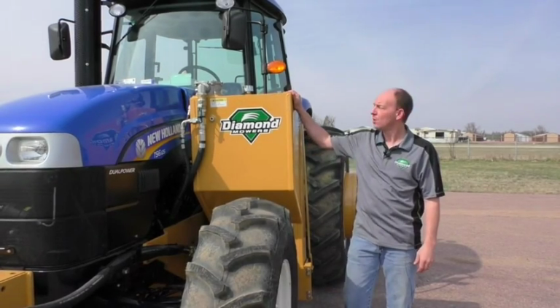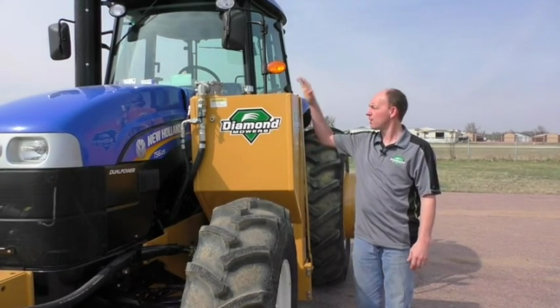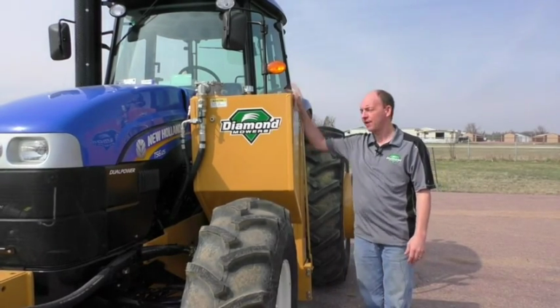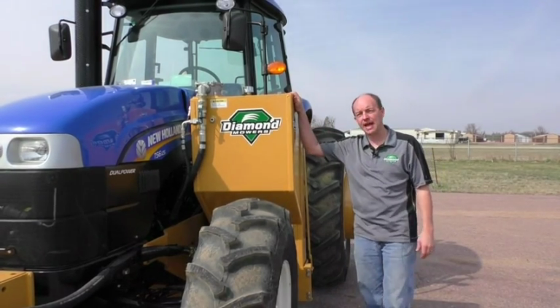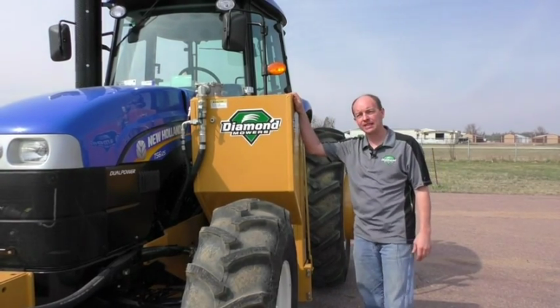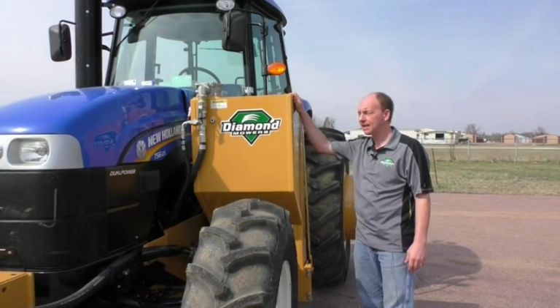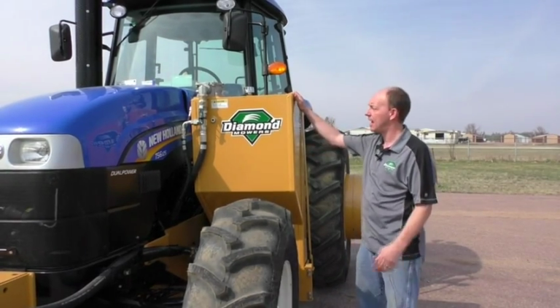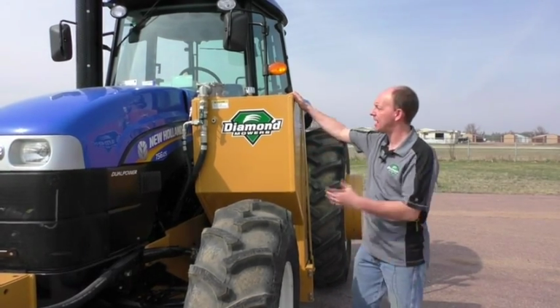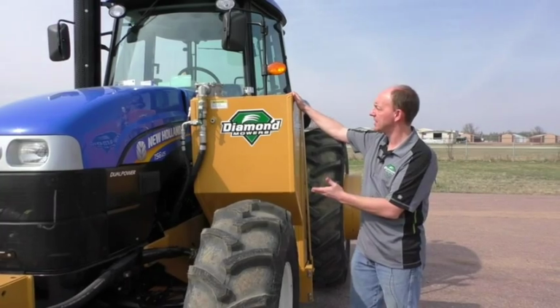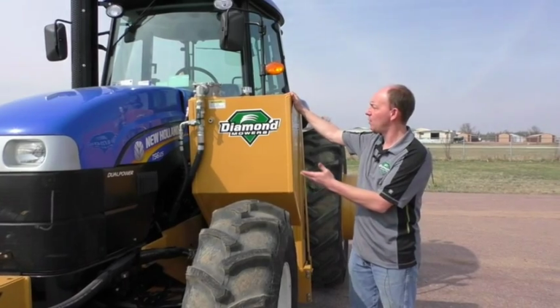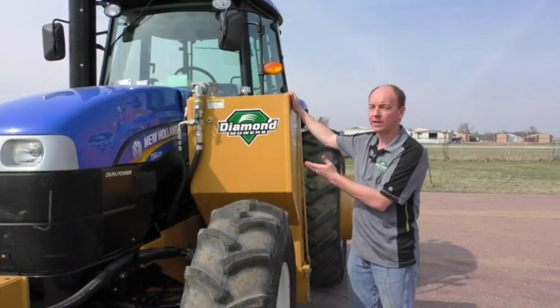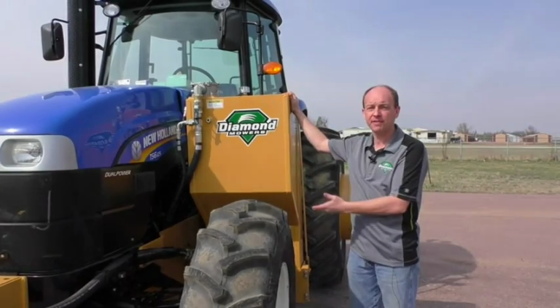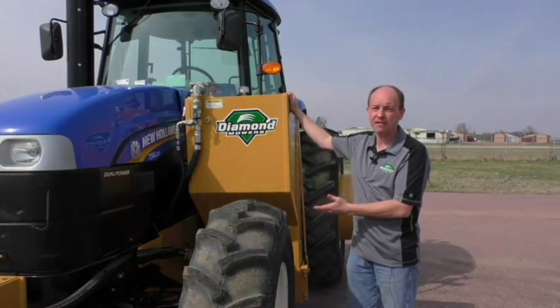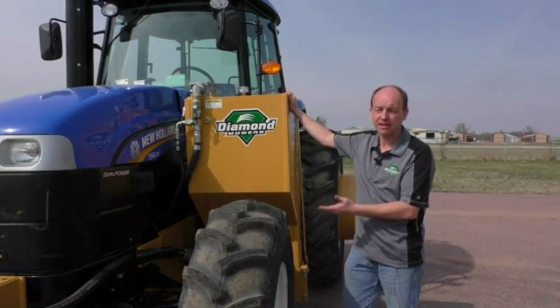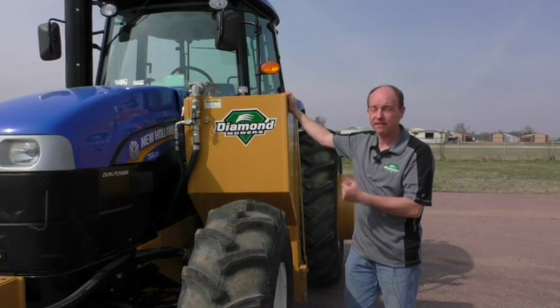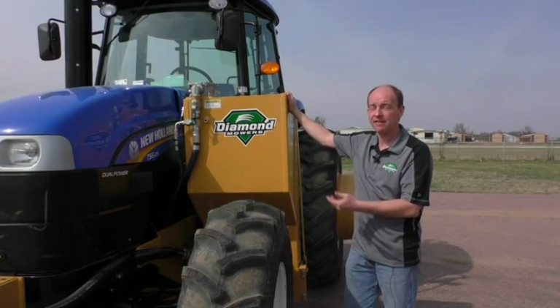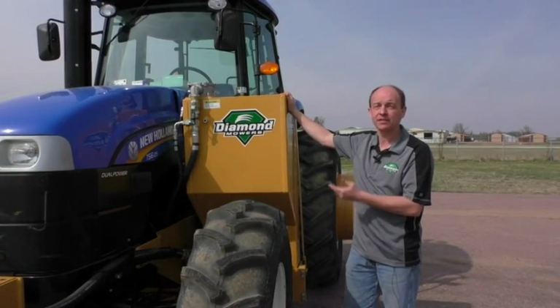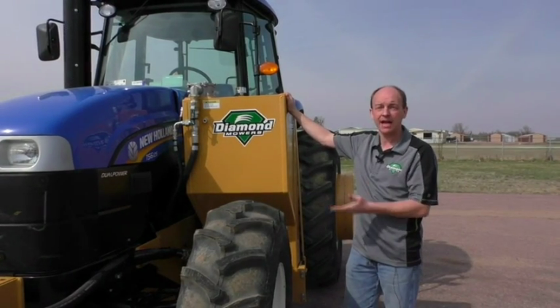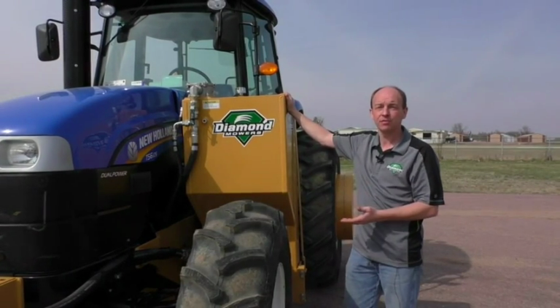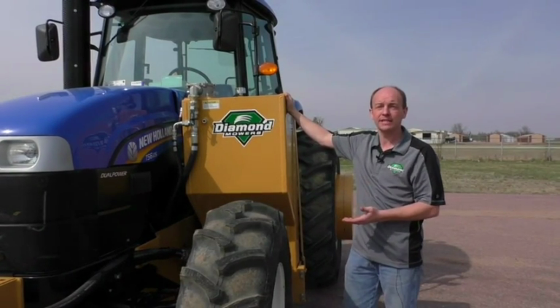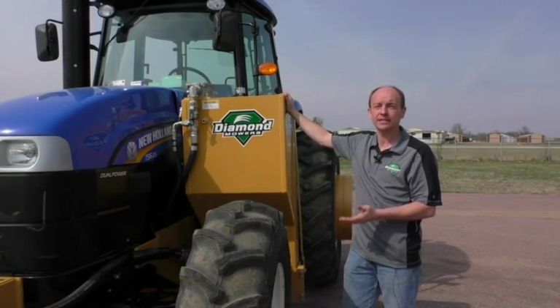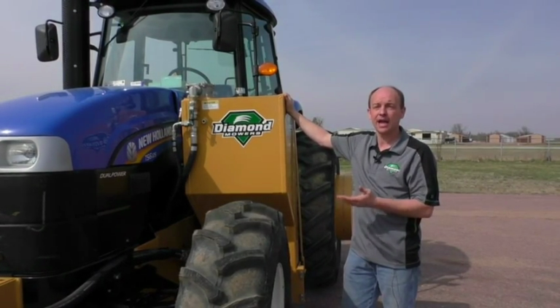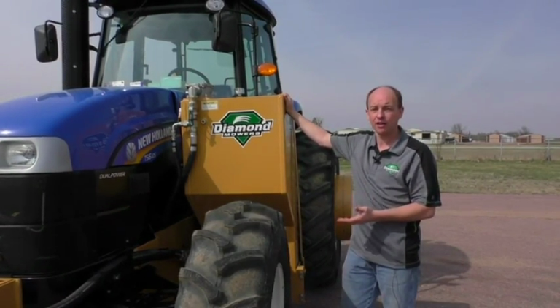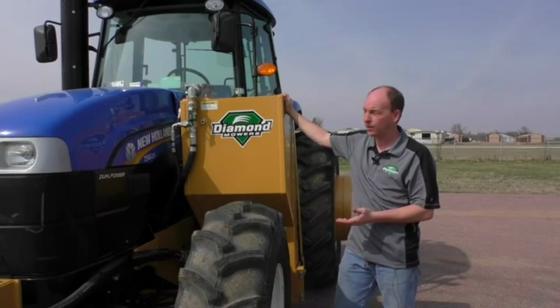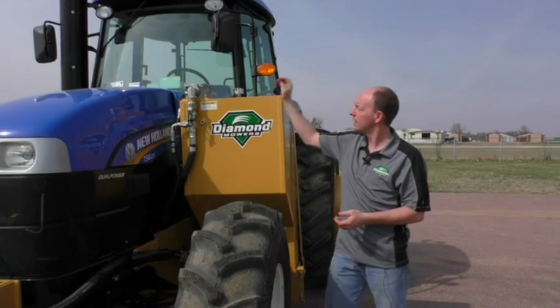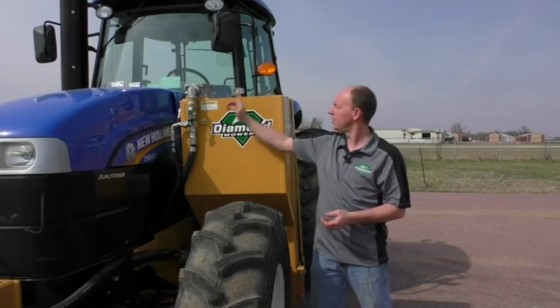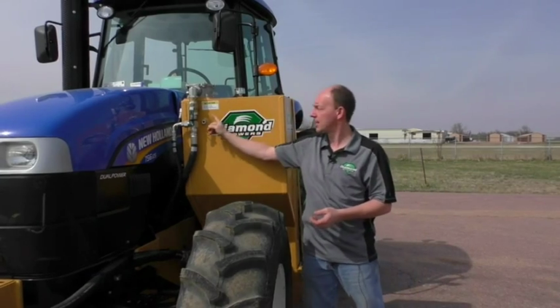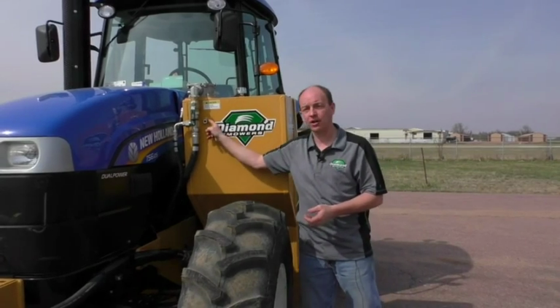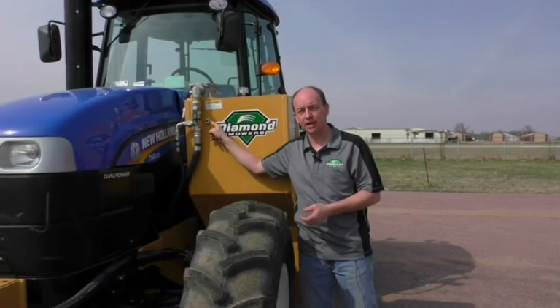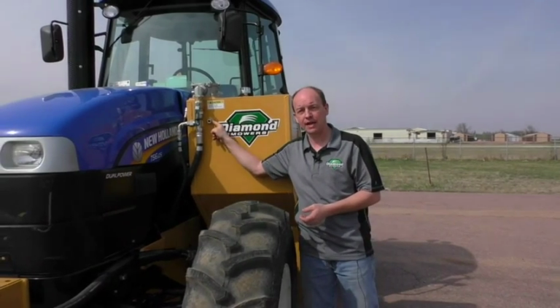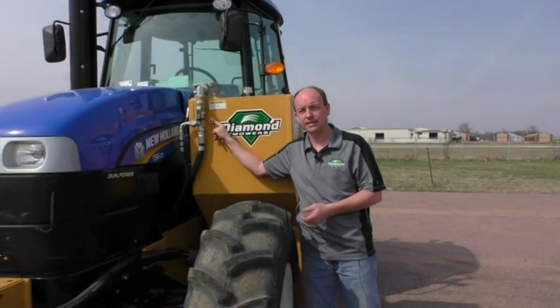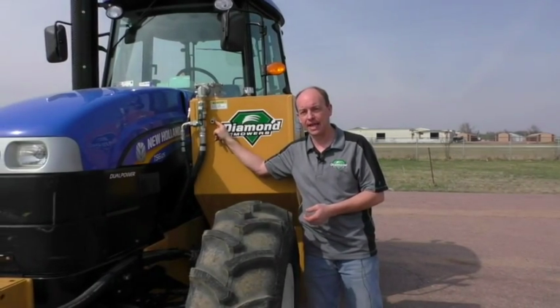We'll start right over here with the hydraulic tank. The hydraulic tank will hold up to 55 gallons of ISO 46 hydraulic fluid. You can check your level right here at the sight glass.